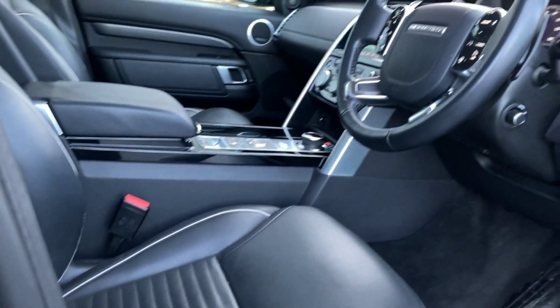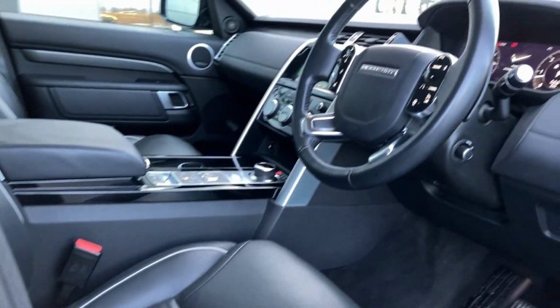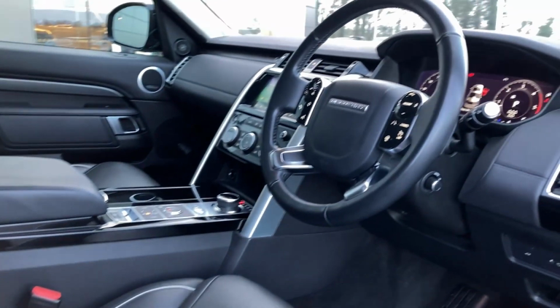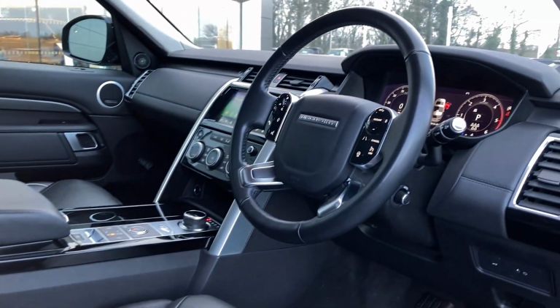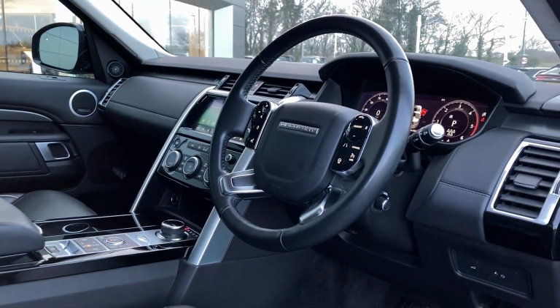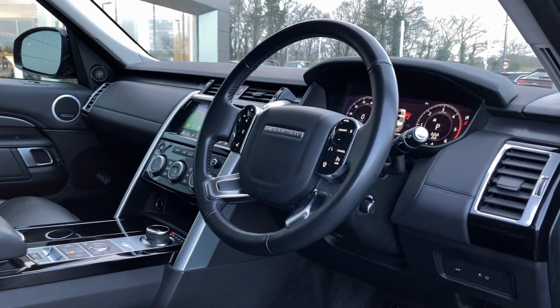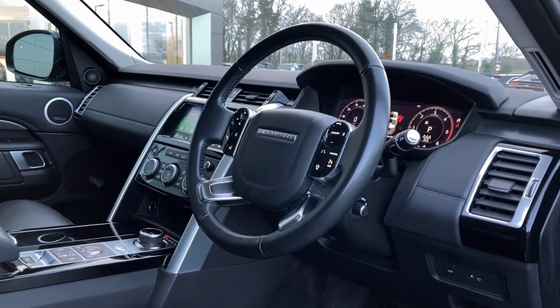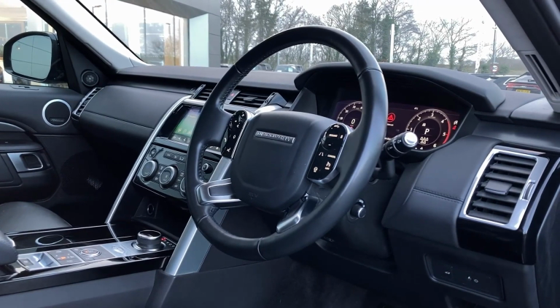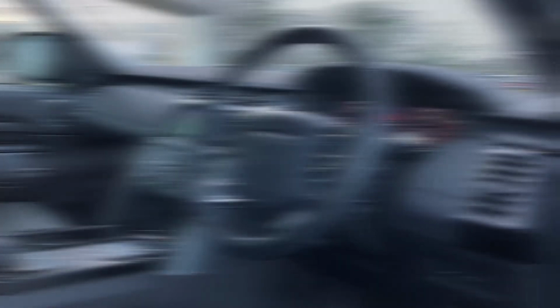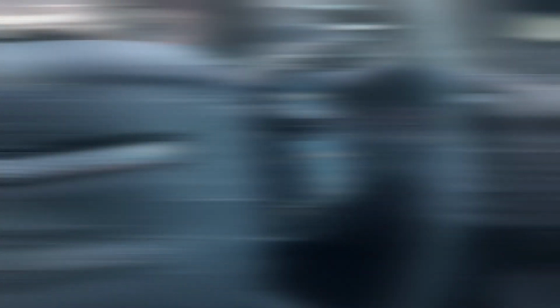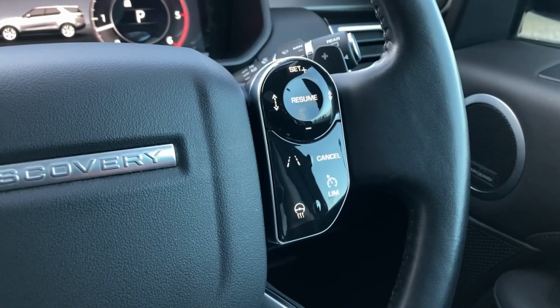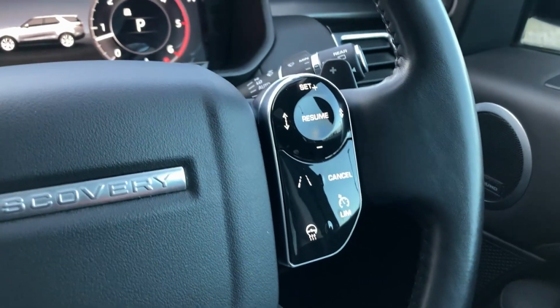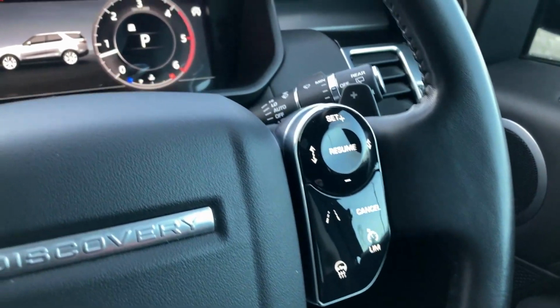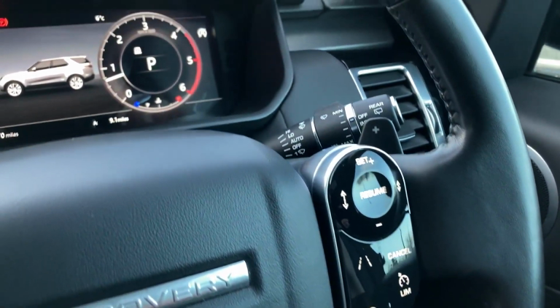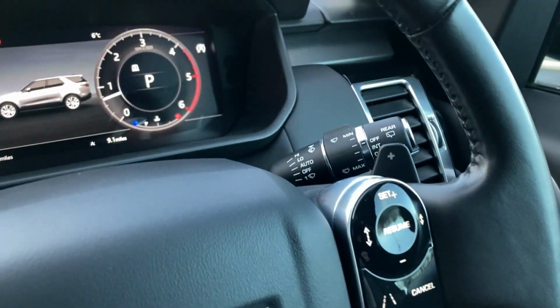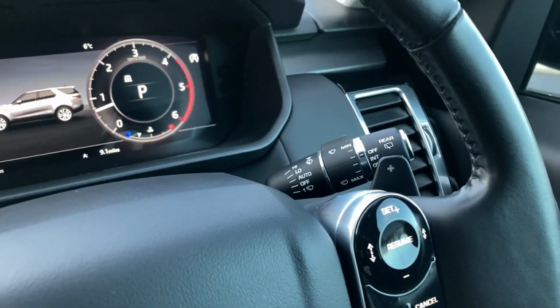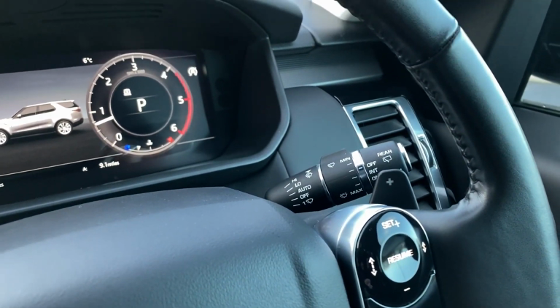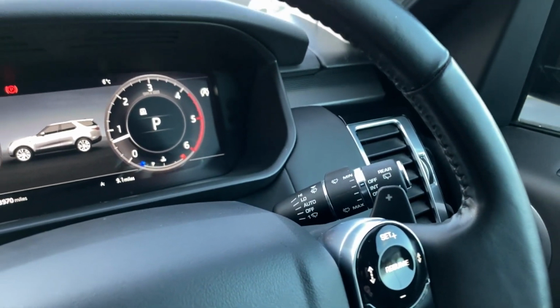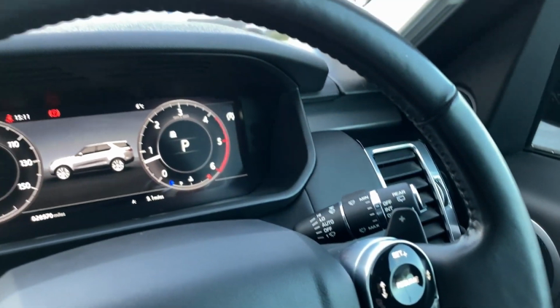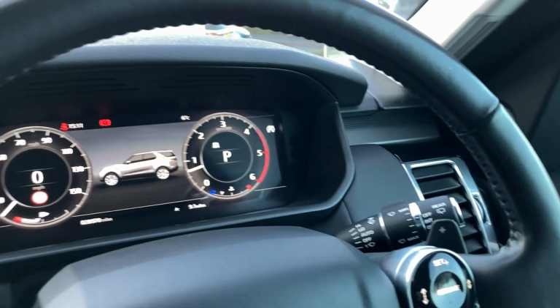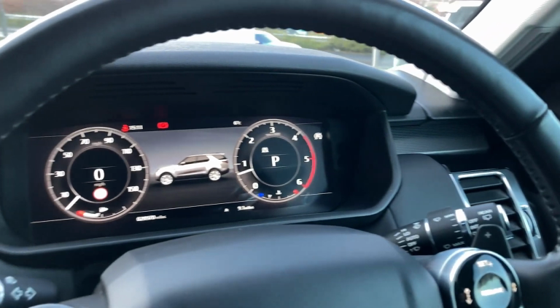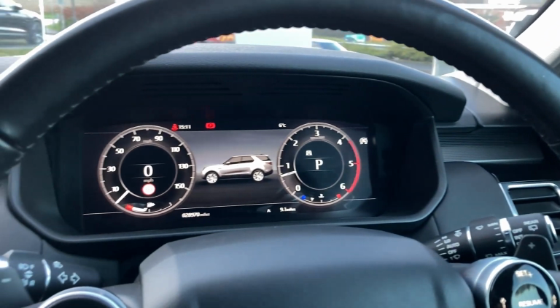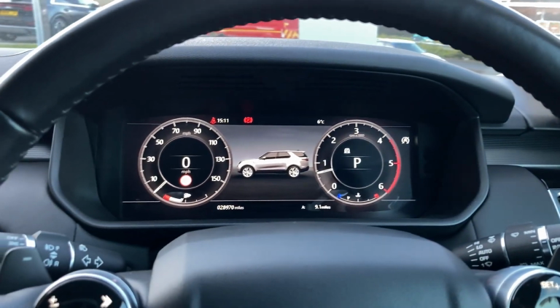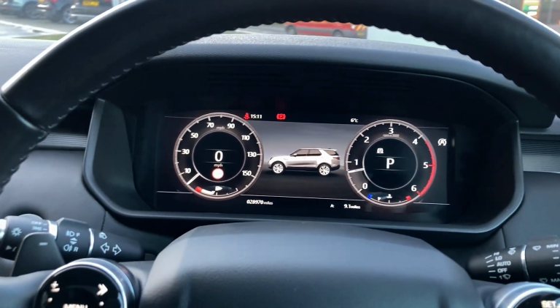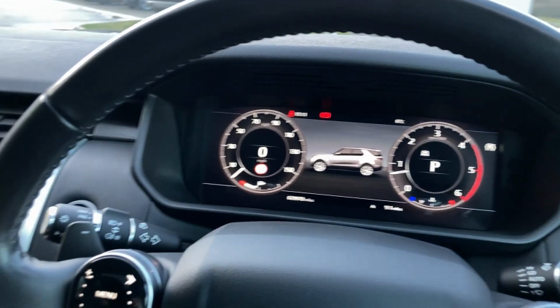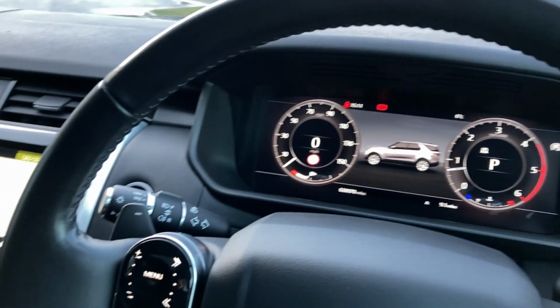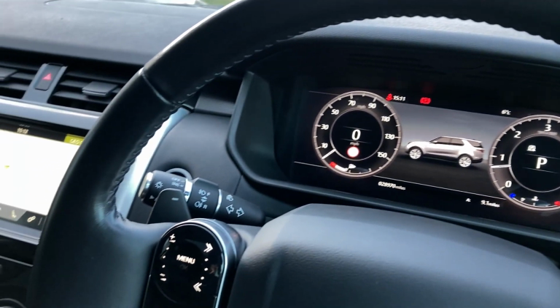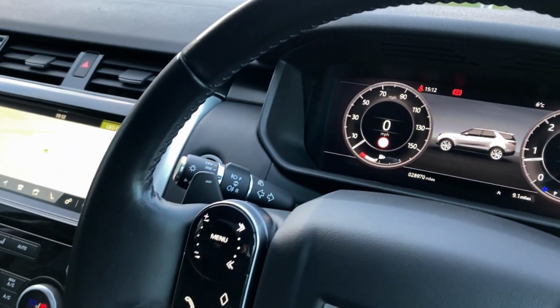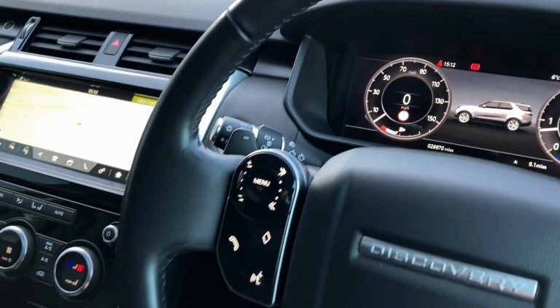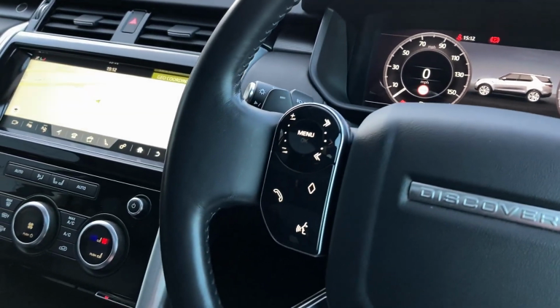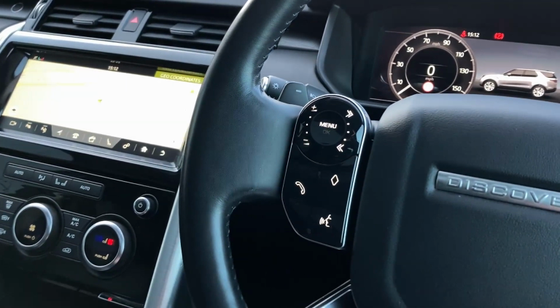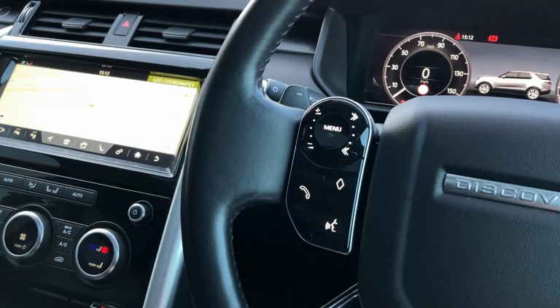As we turn now to the multifunction steering wheel we can see the adaptive cruise controls with the heated steering wheel button, the gear shift paddles, interactive driver display, and the hands-free and mobile controls.